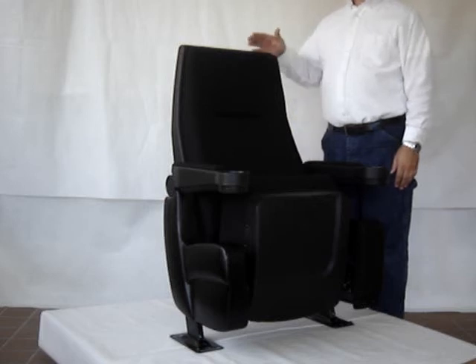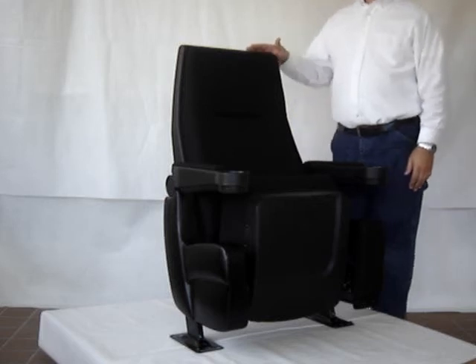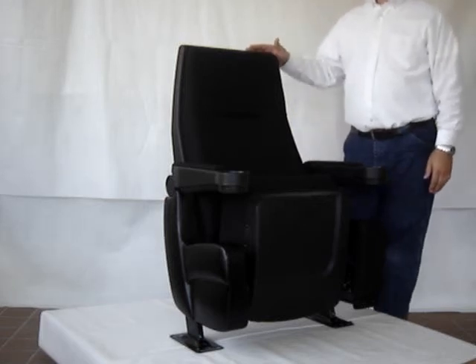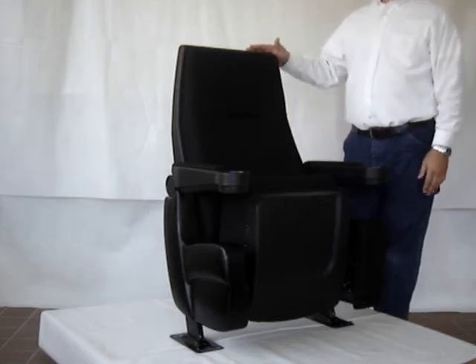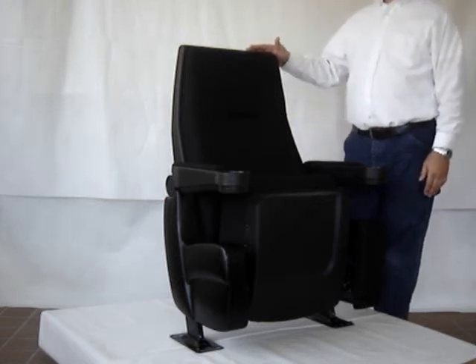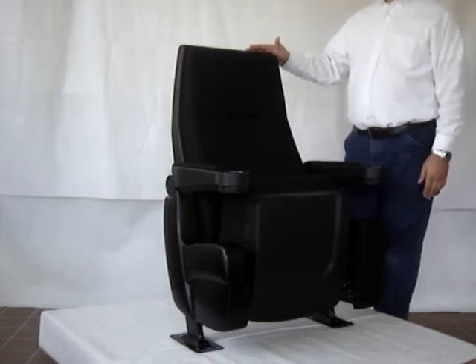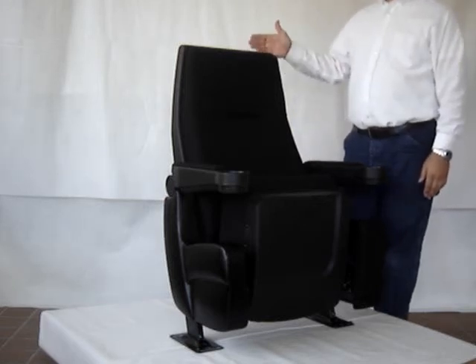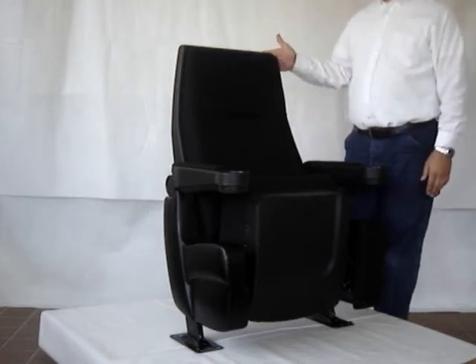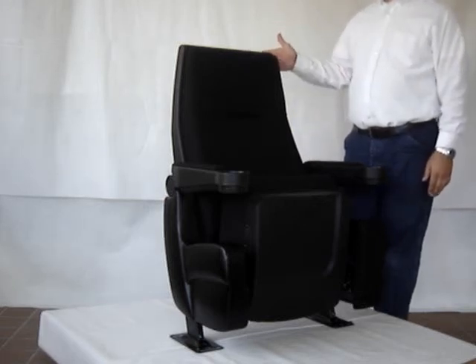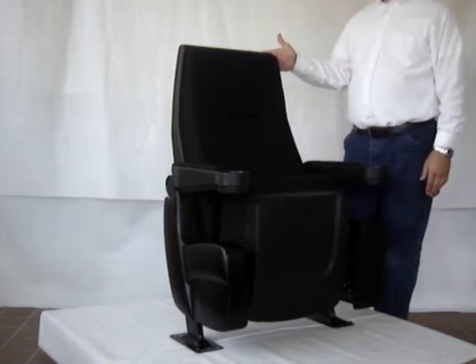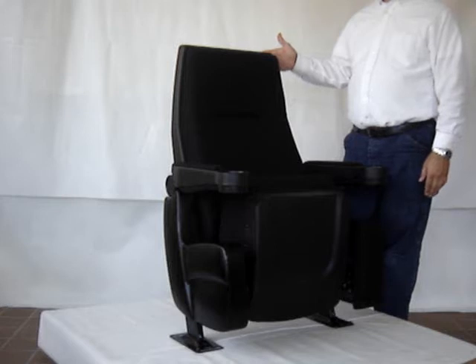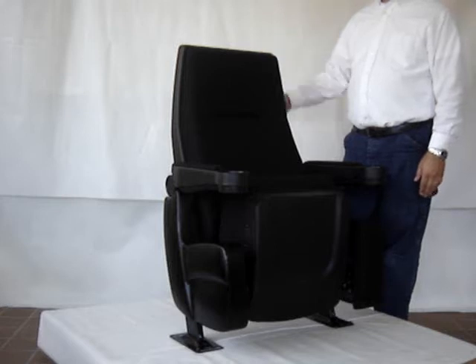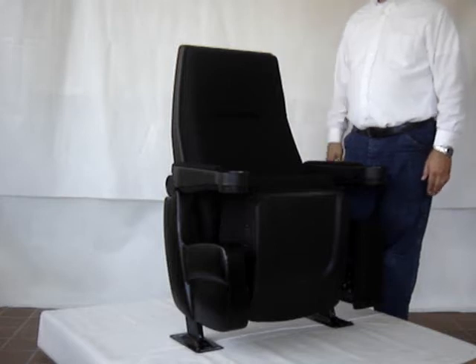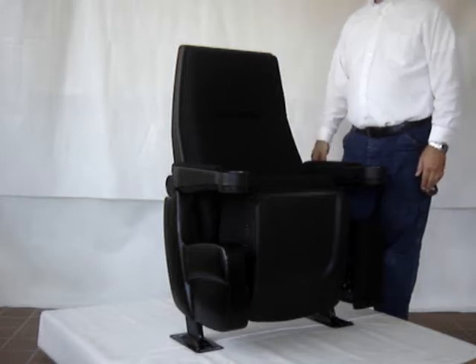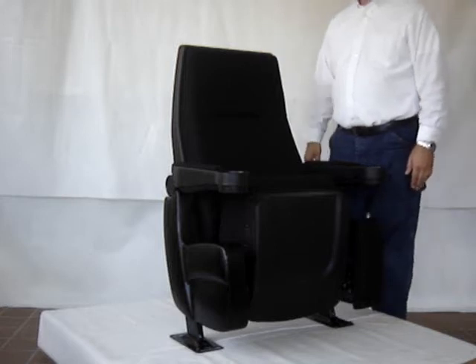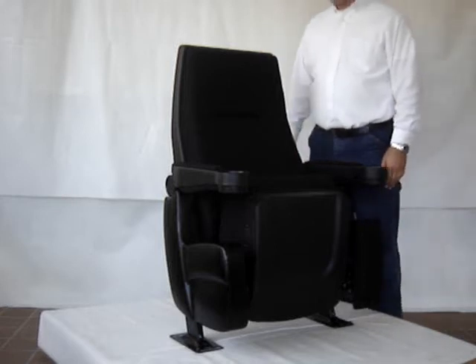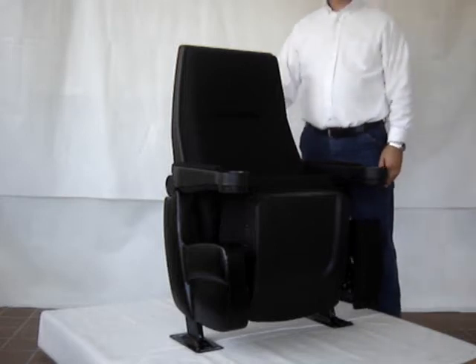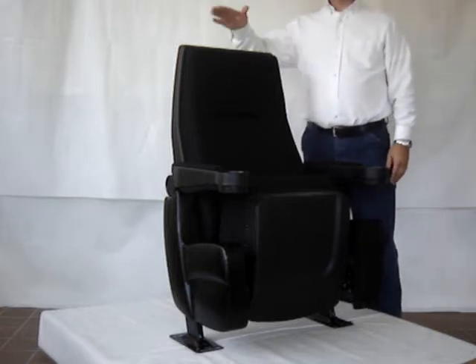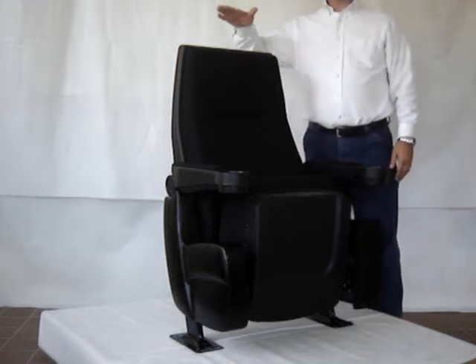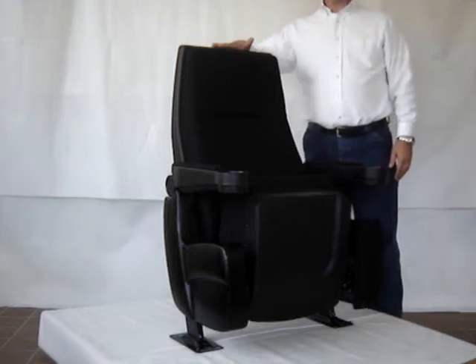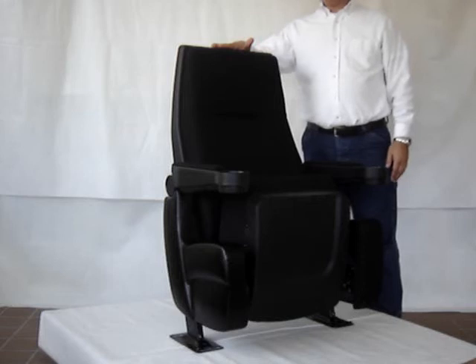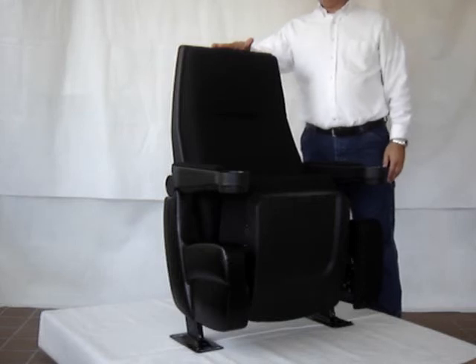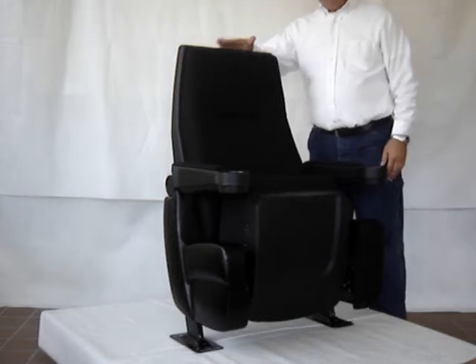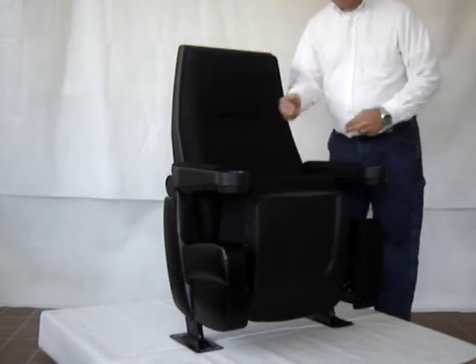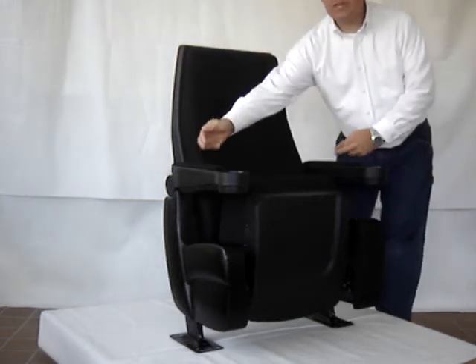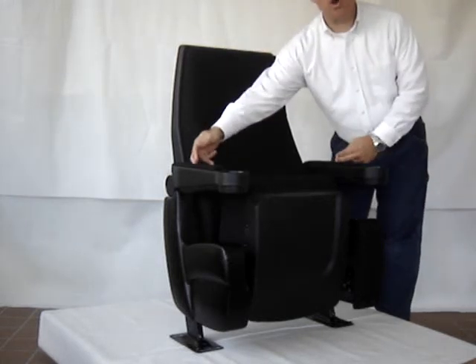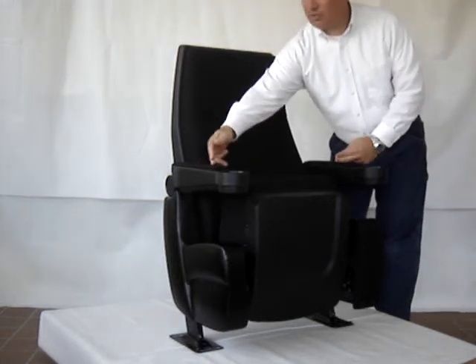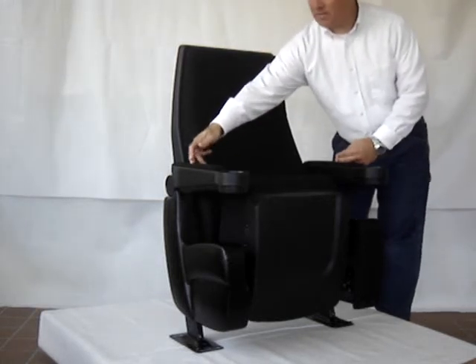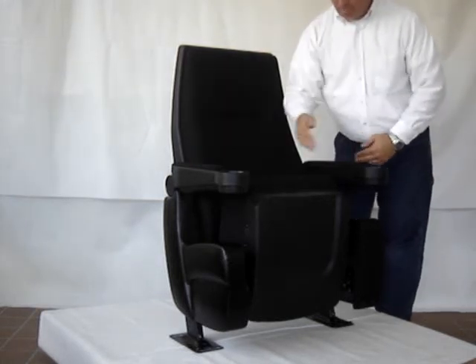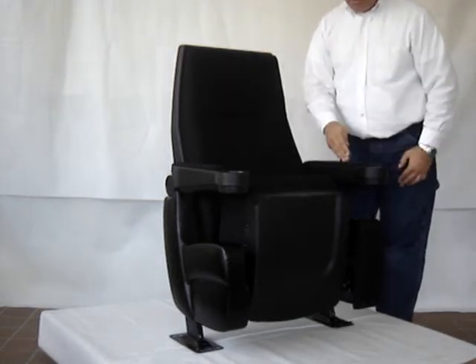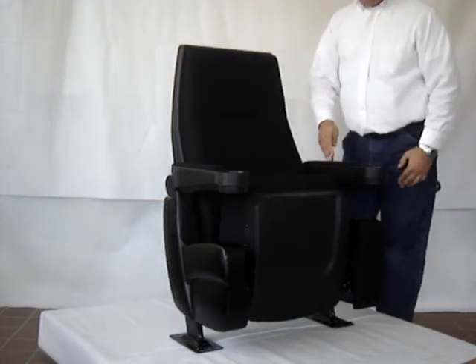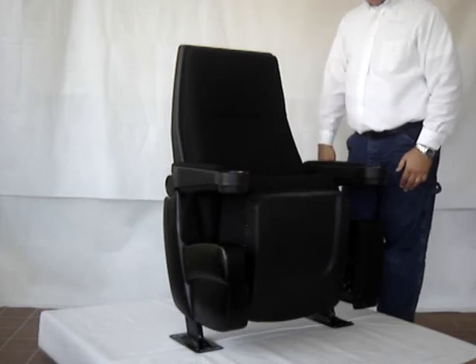This is an authentic theater chair named the Galaxy Rocker. It's available at celebrityseating.com. The chair is 41 inches tall and 23 inches wide, measured from center of armrest to center of armrest.